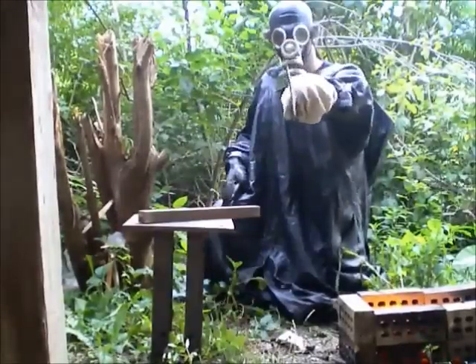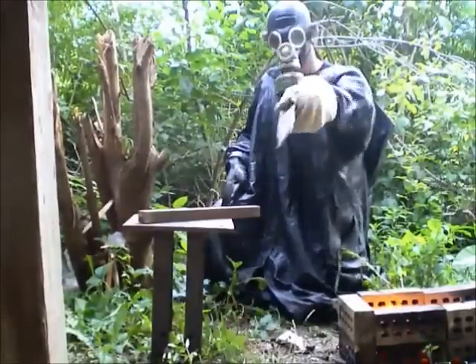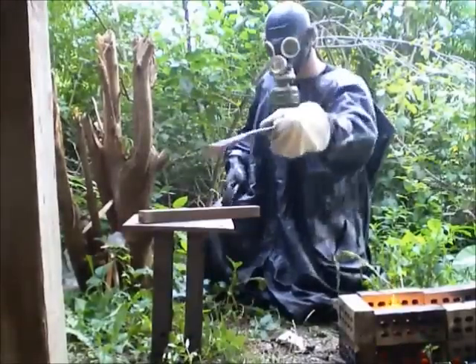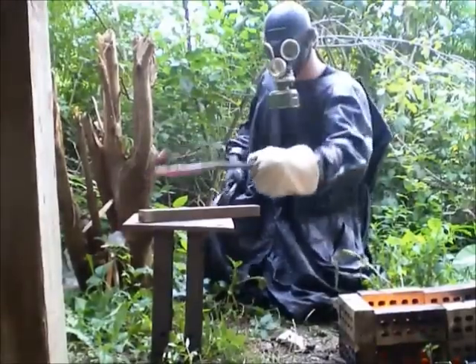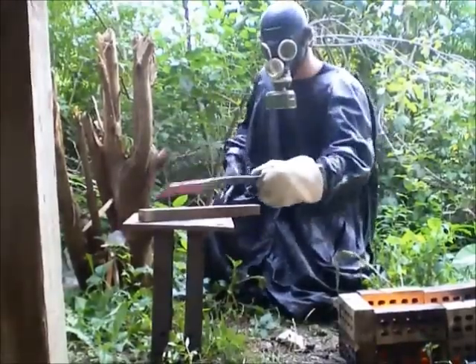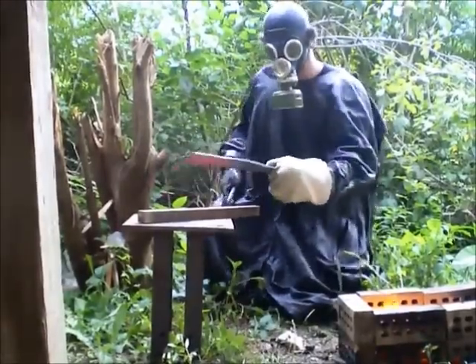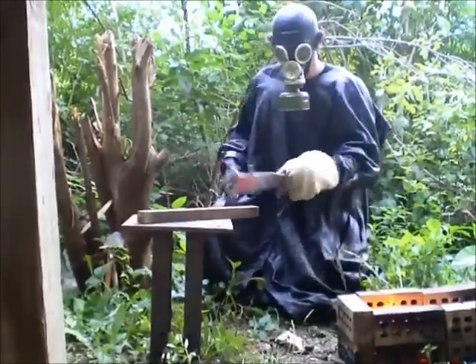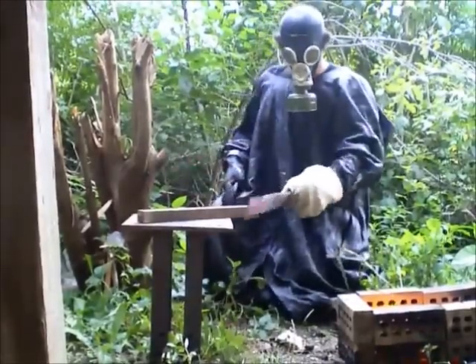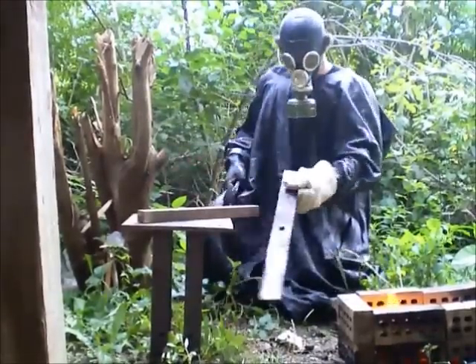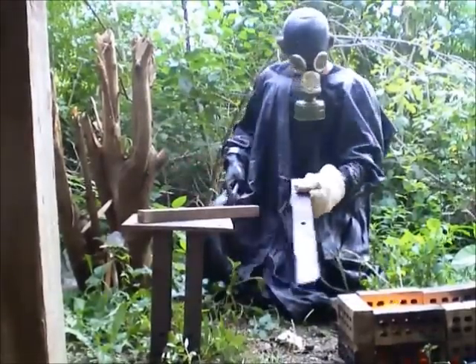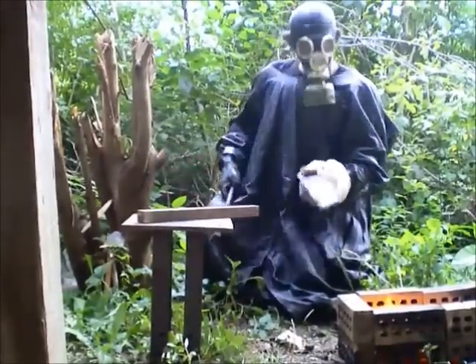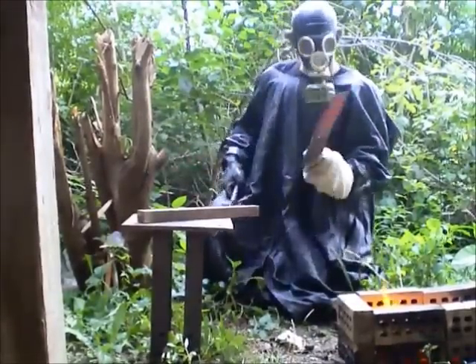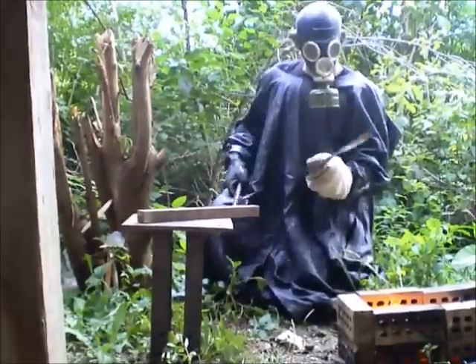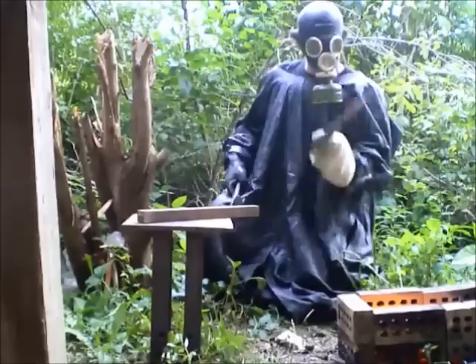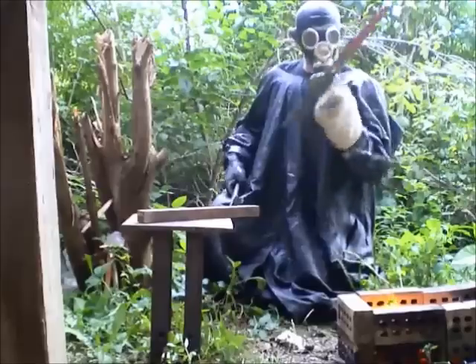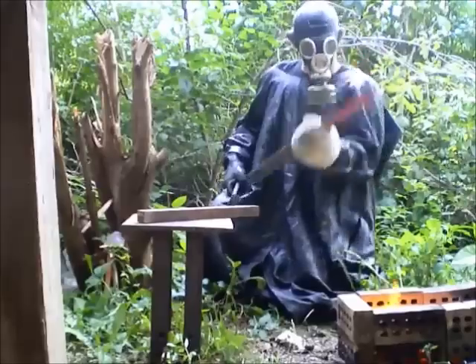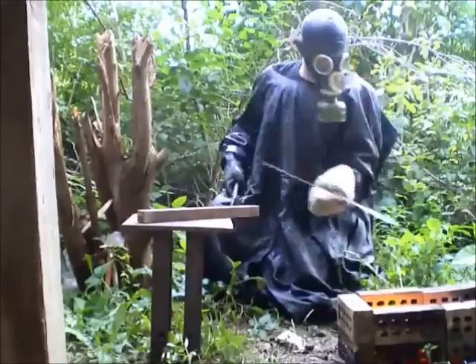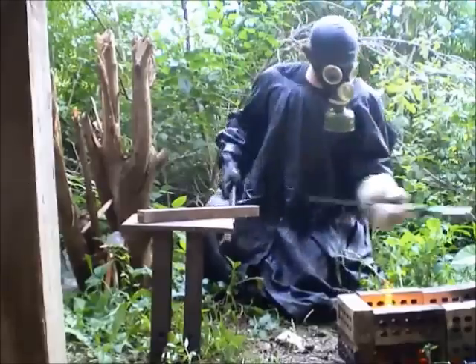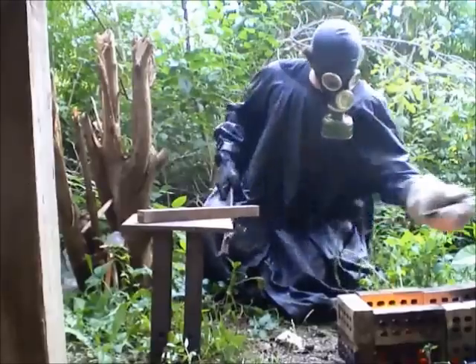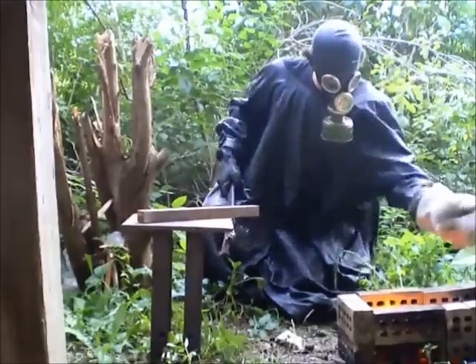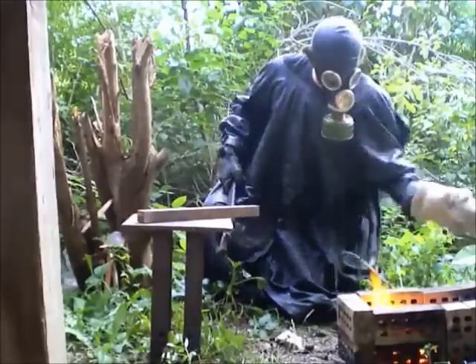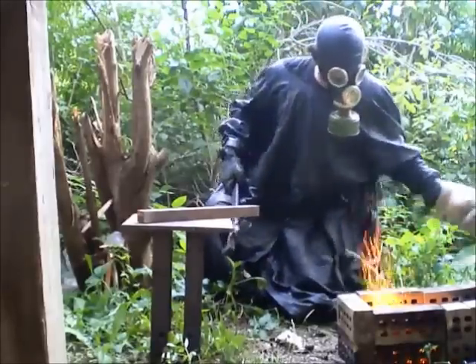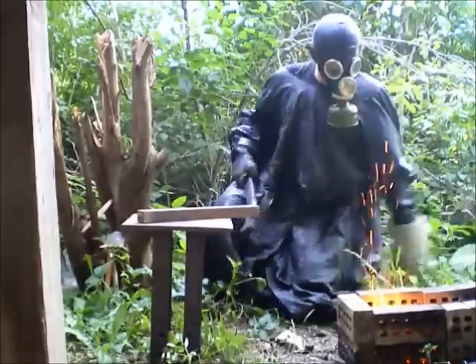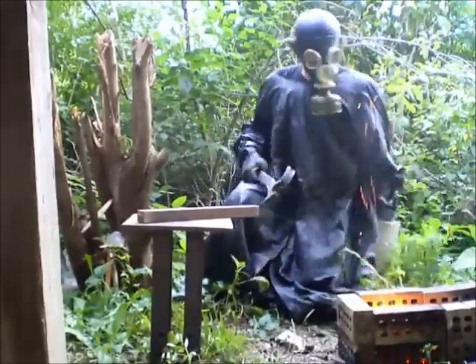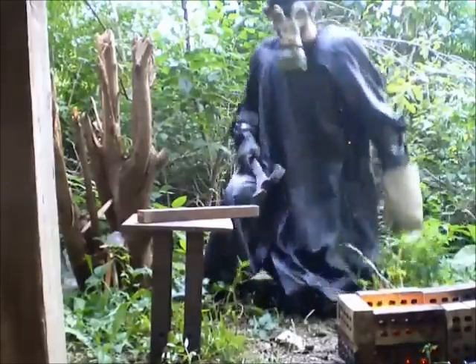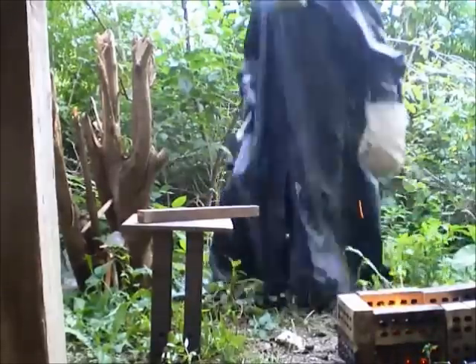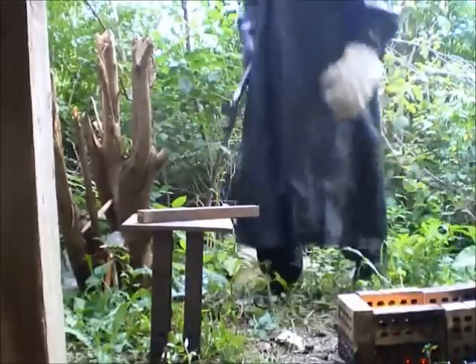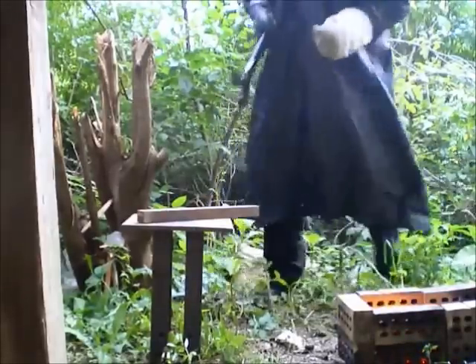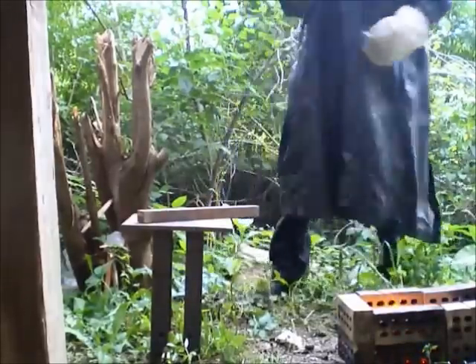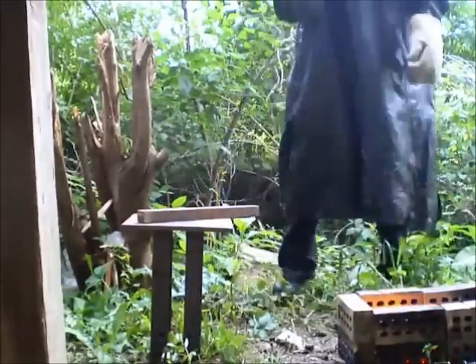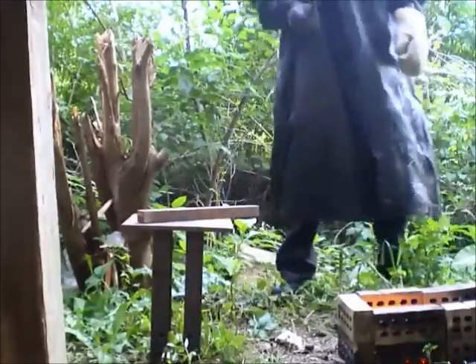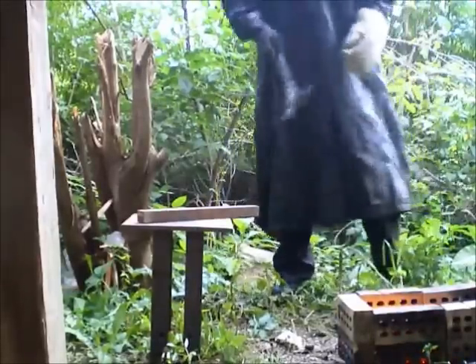Now it's looking pretty flat. I'm going to turn the other side in real quick, flattening that side out a little more.